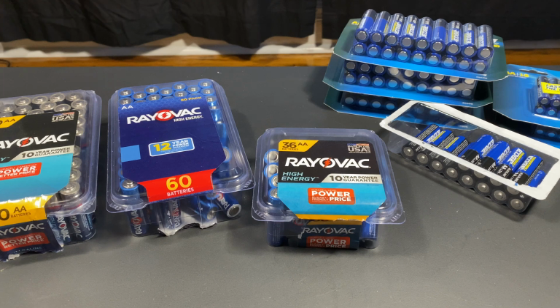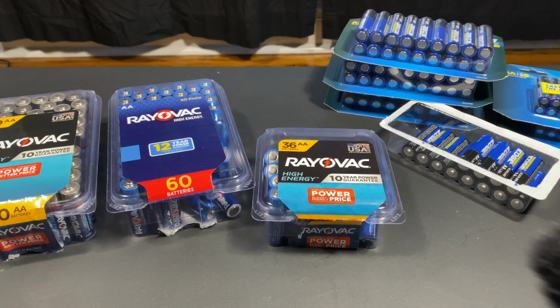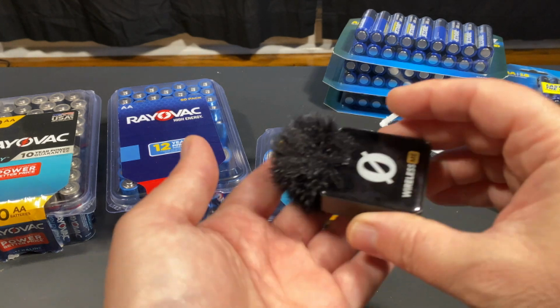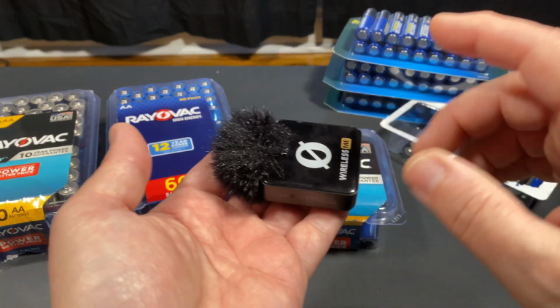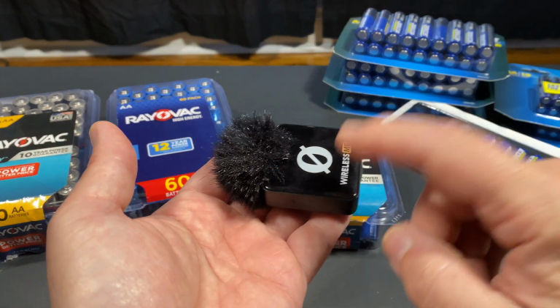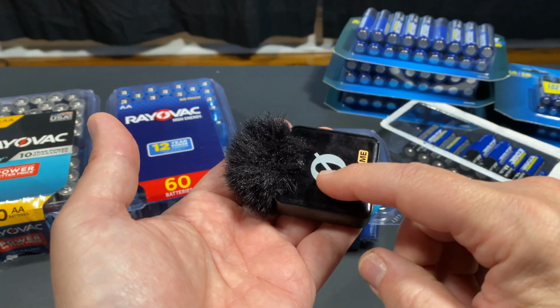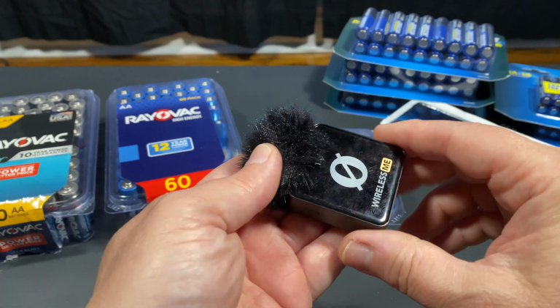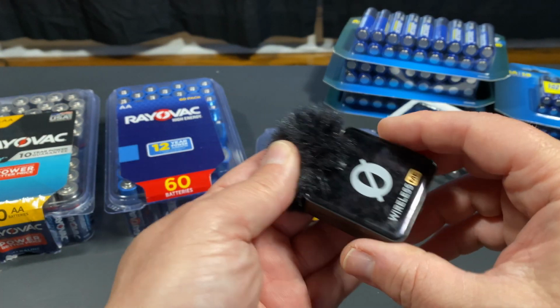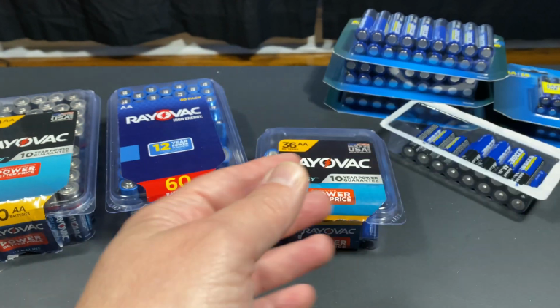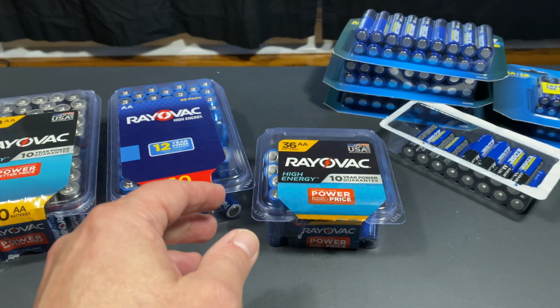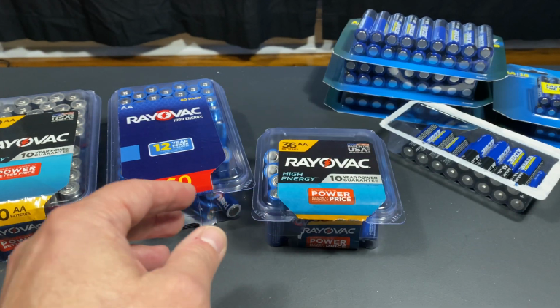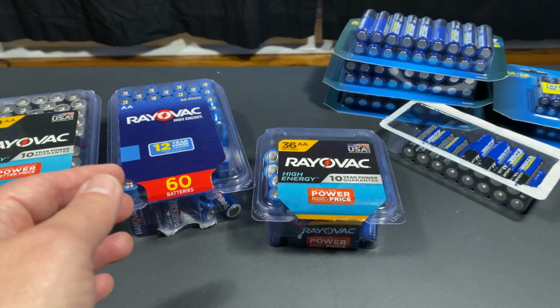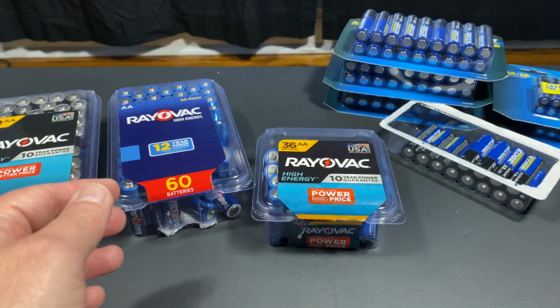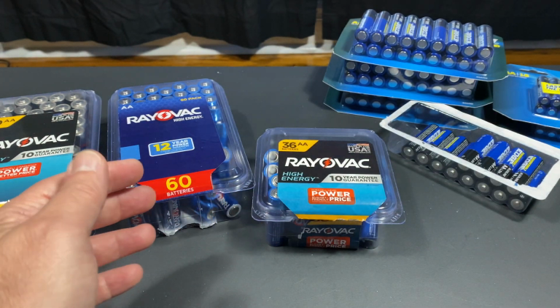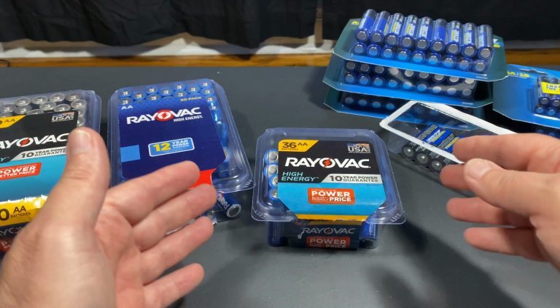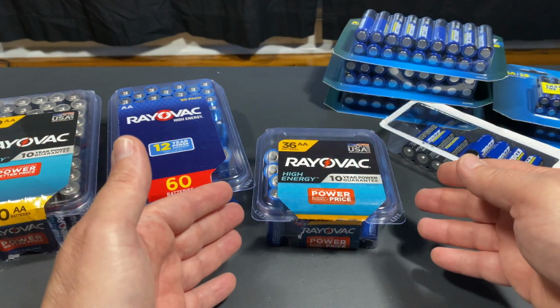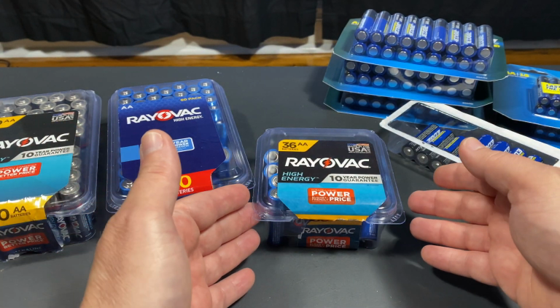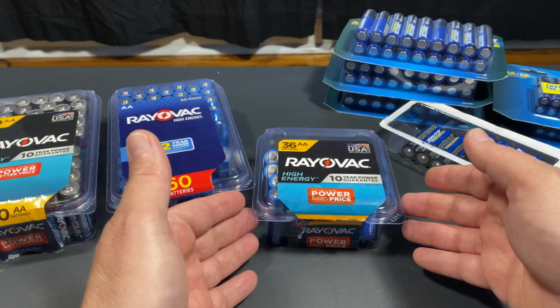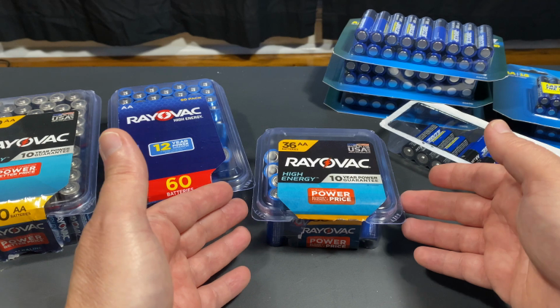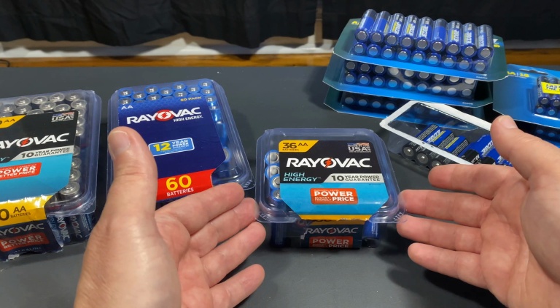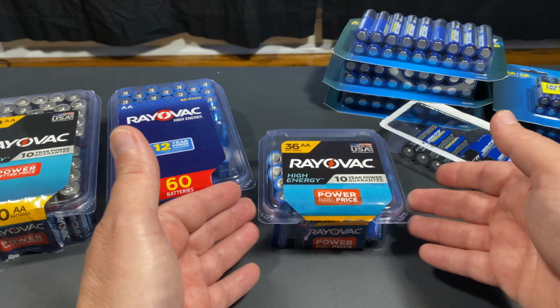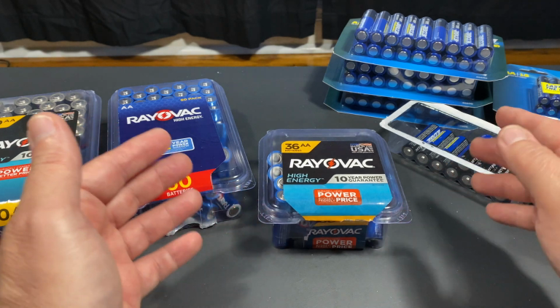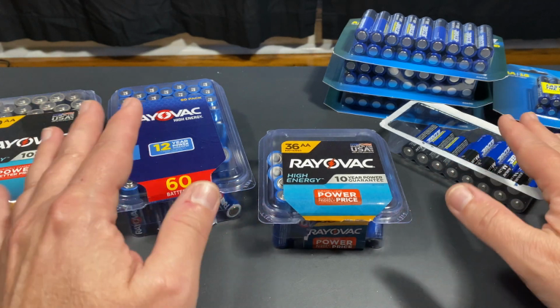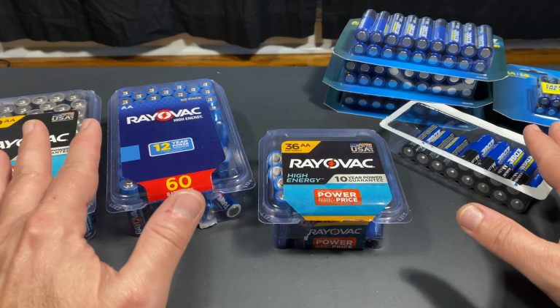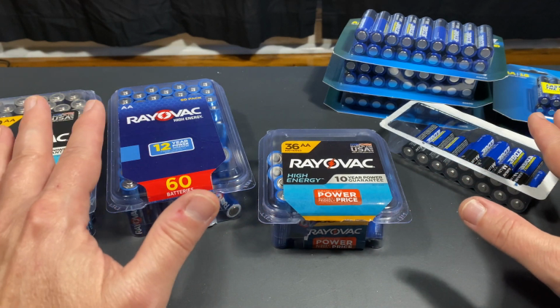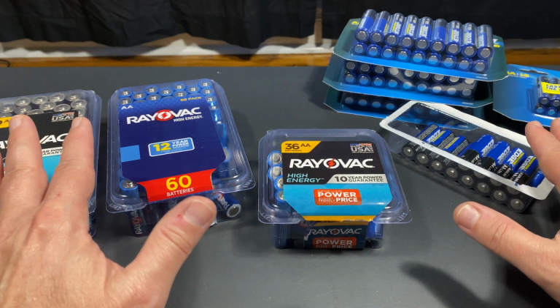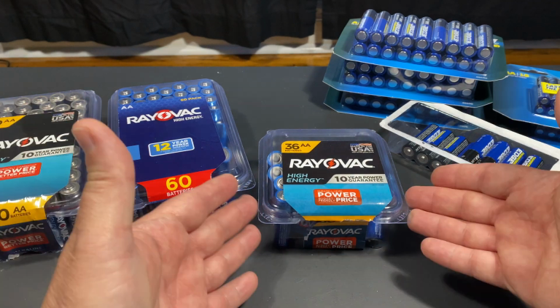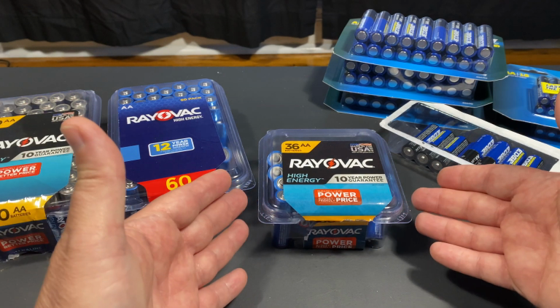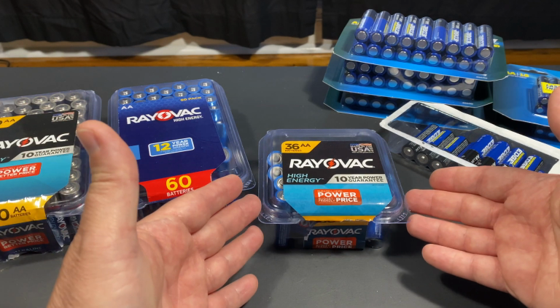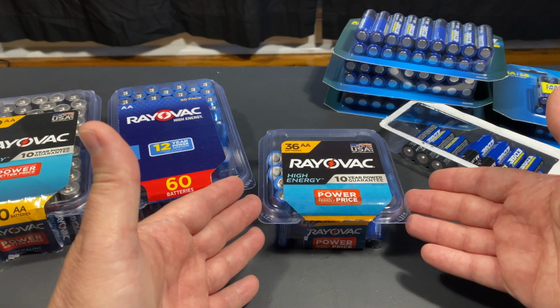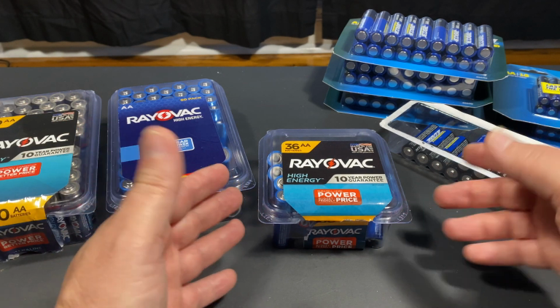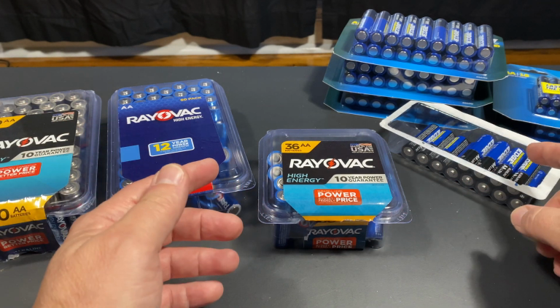Audio is going to be a little off because my microphone batteries ran down, so I'm having to use iPhone audio here. But I want to talk about batteries — something new I figured out.